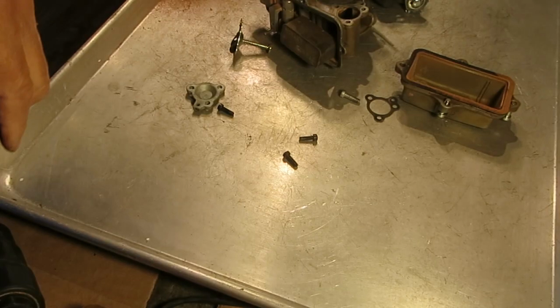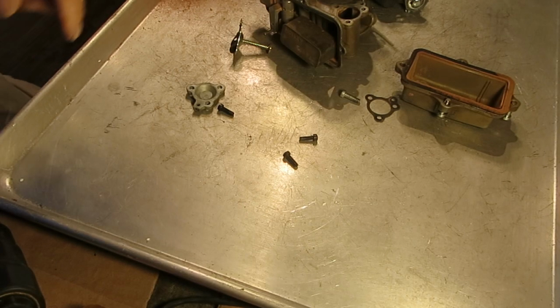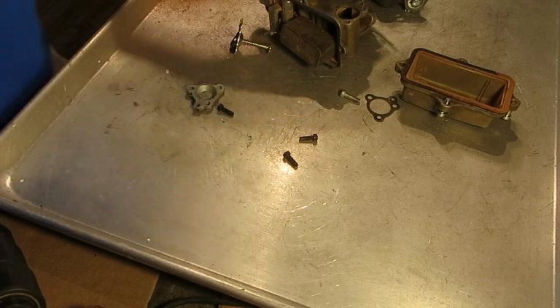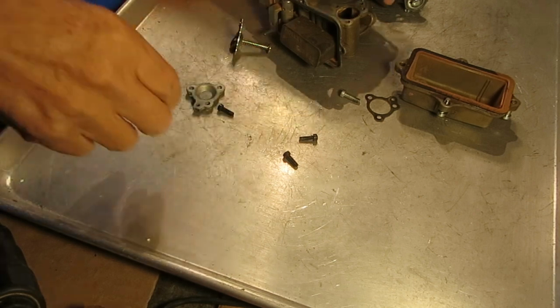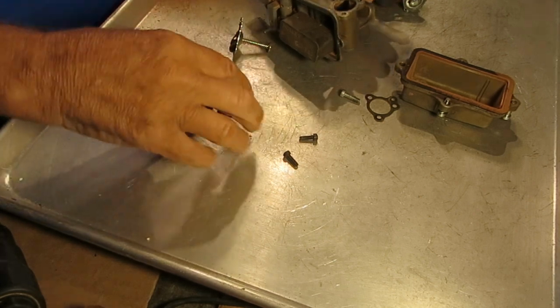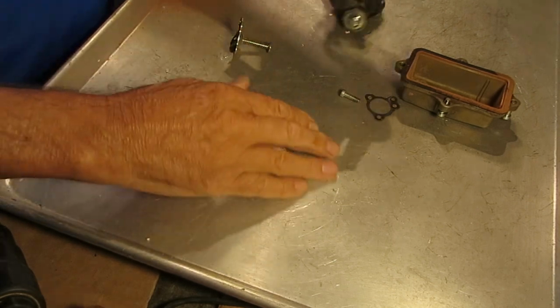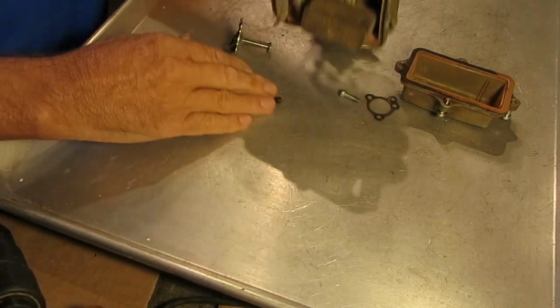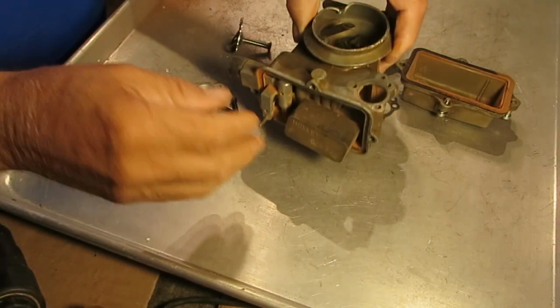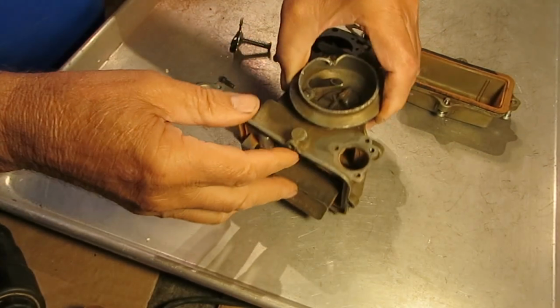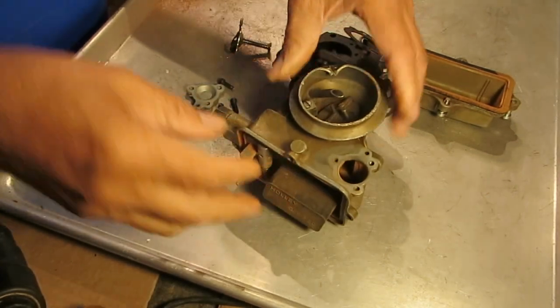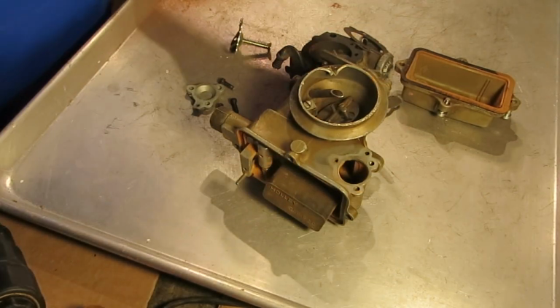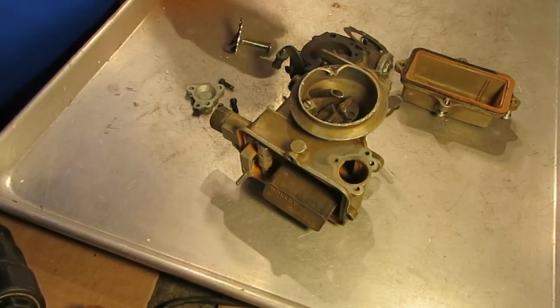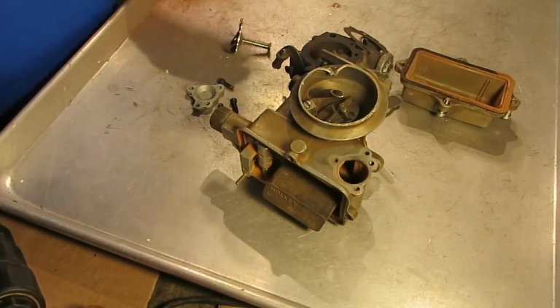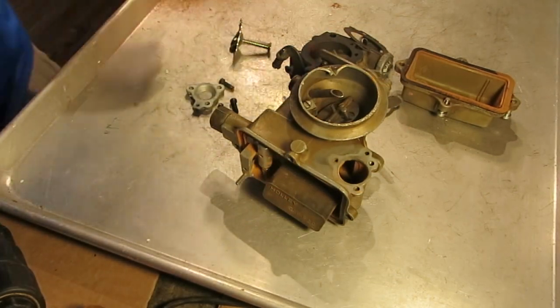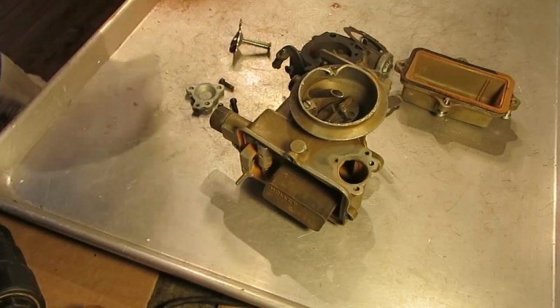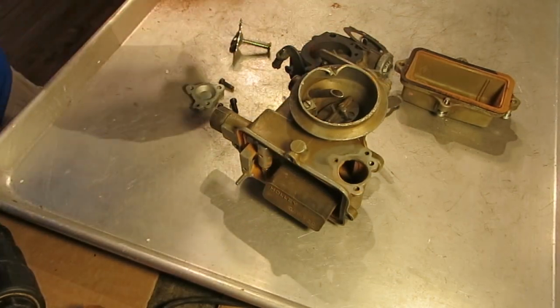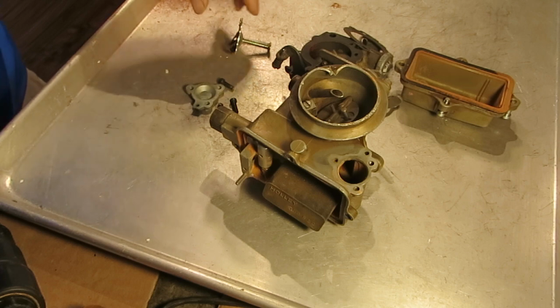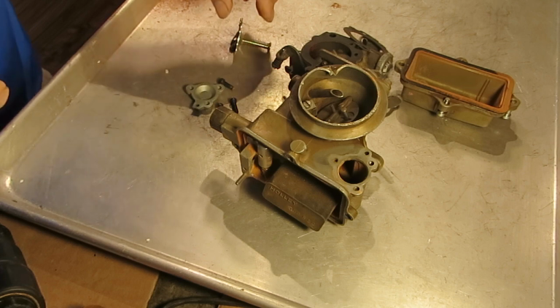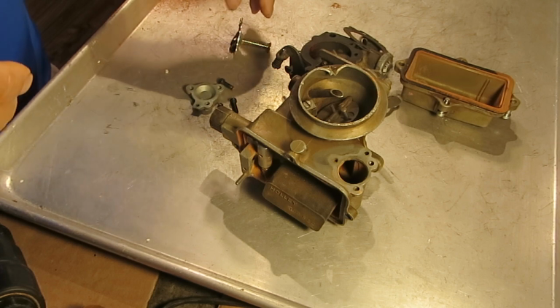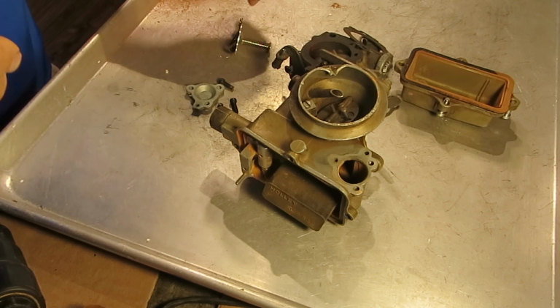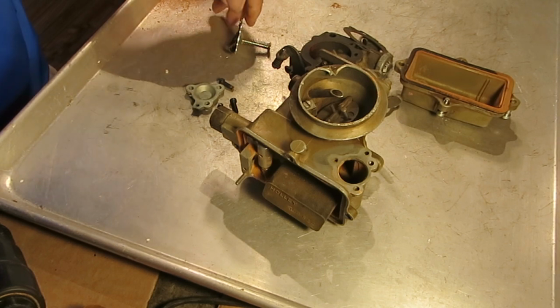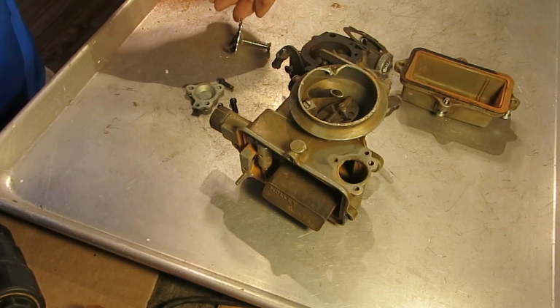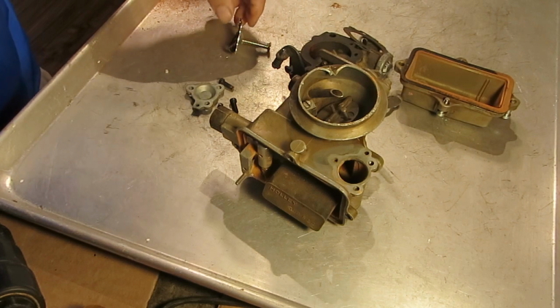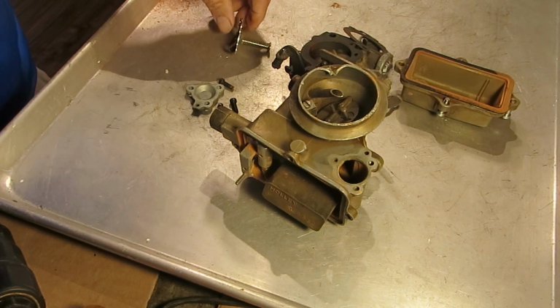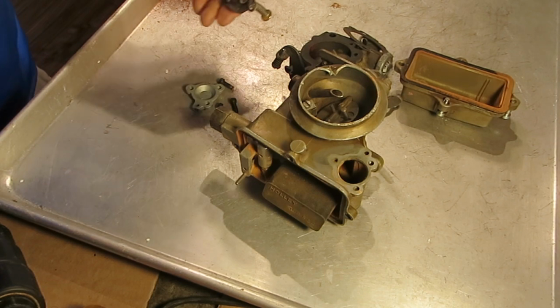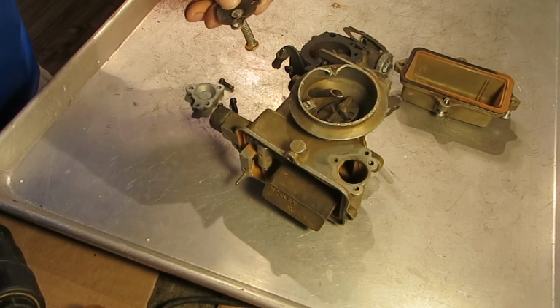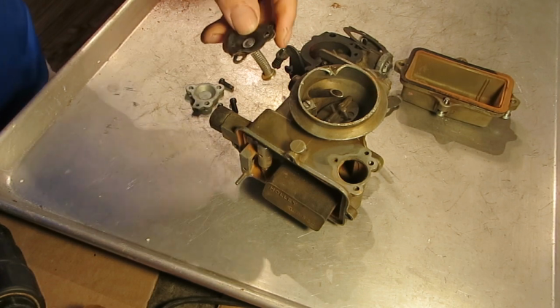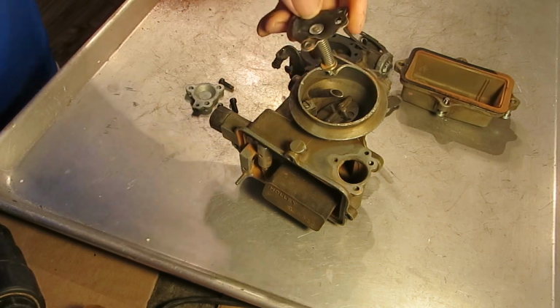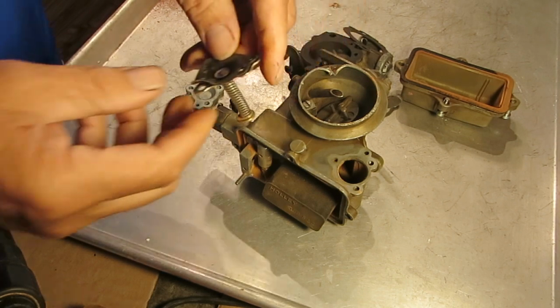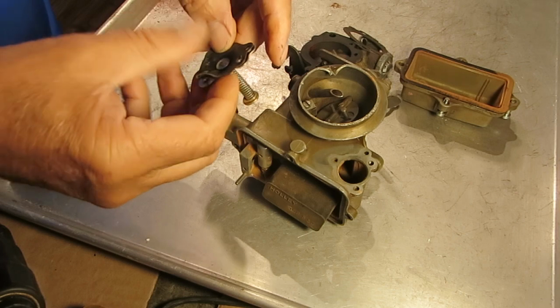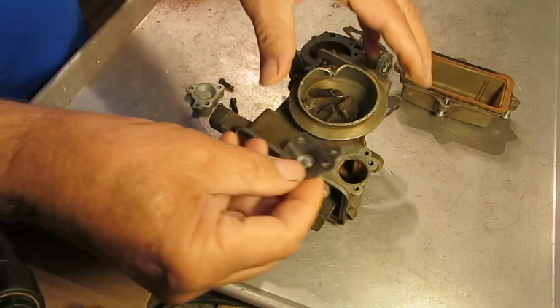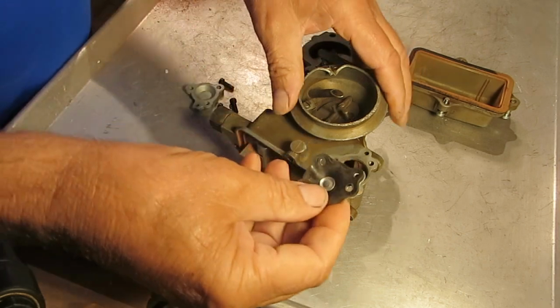Hi, Mike's Carburetor Parts here. I'm going to talk a little bit about the Holley 1904 one-barrel carburetor and the economizer diaphragm.